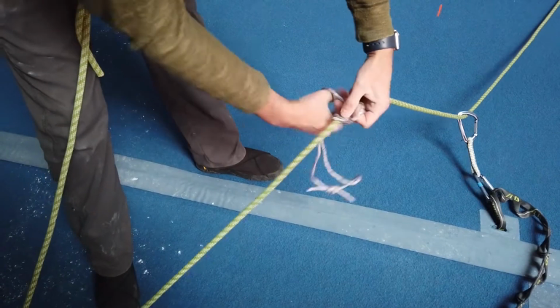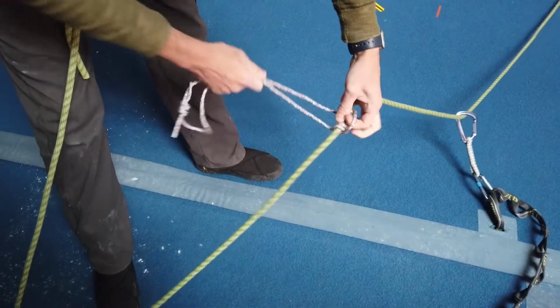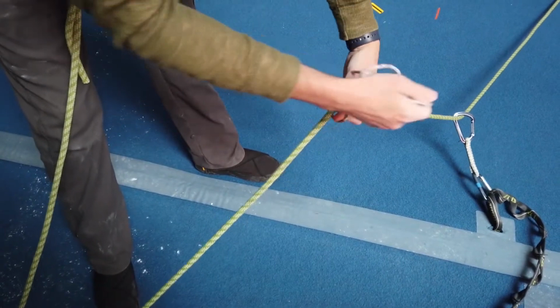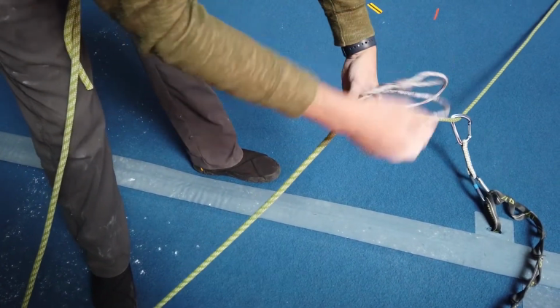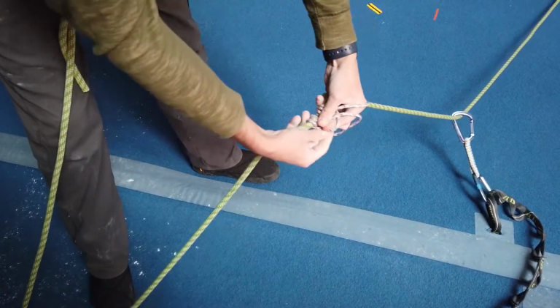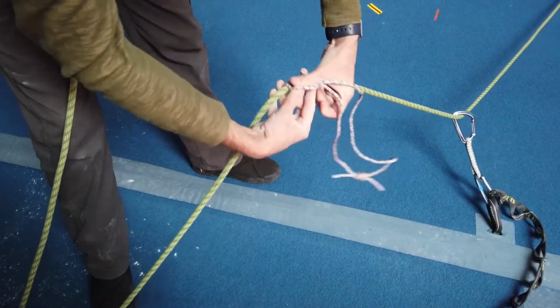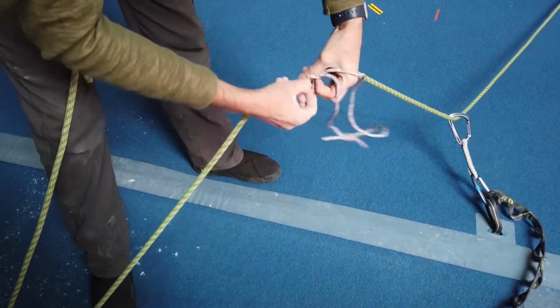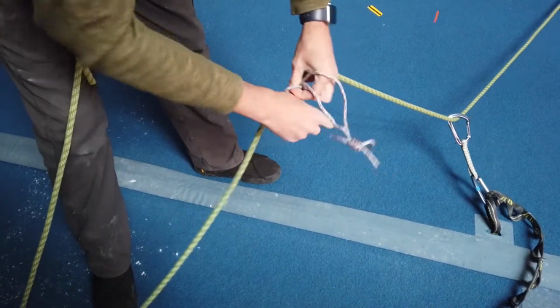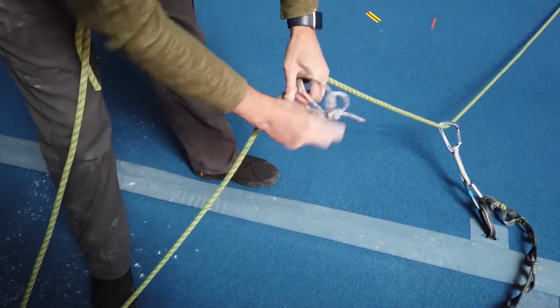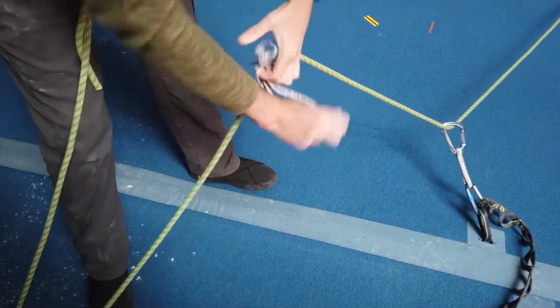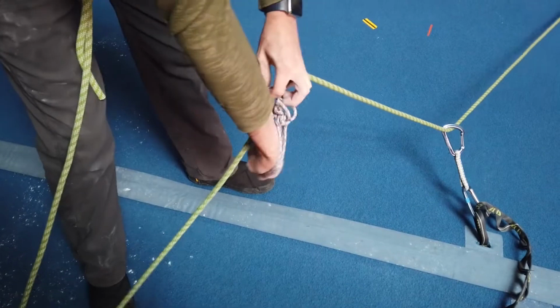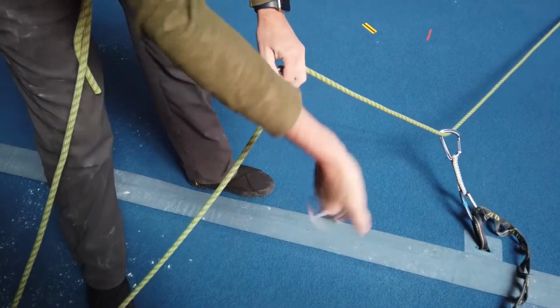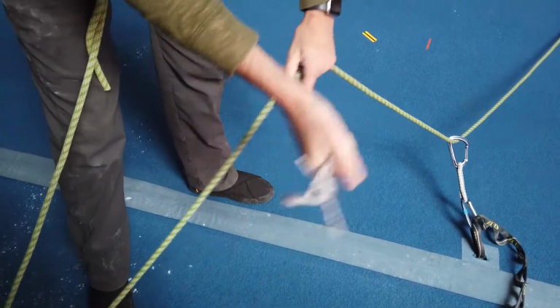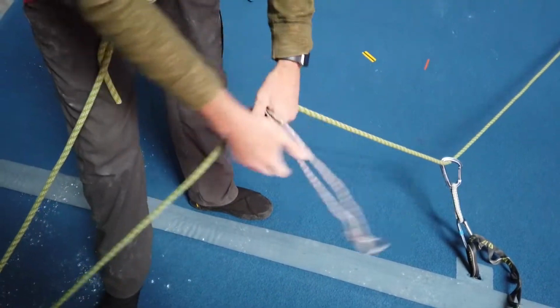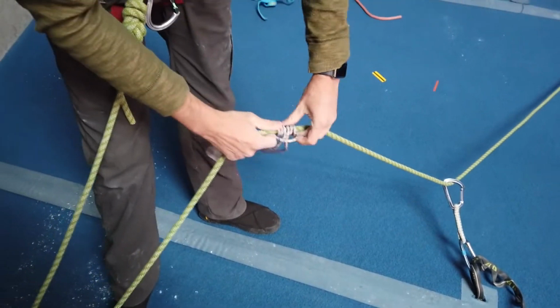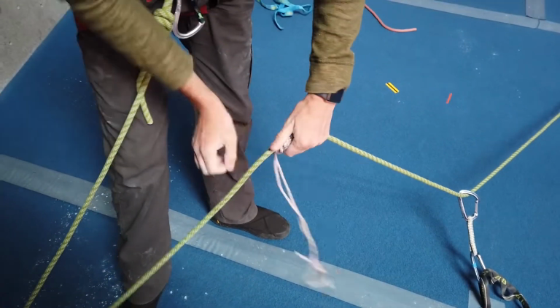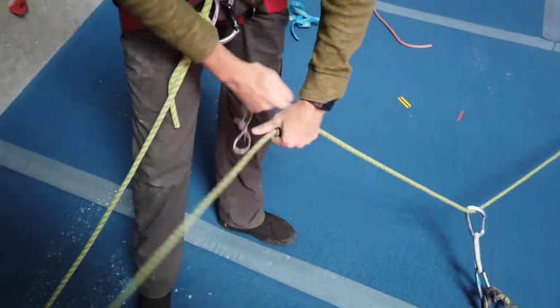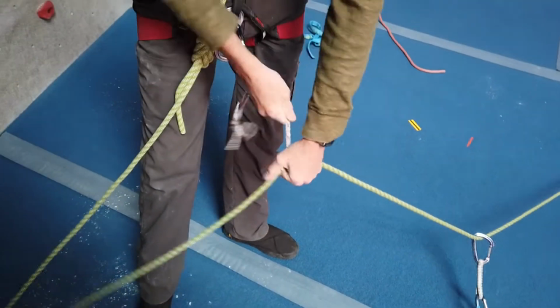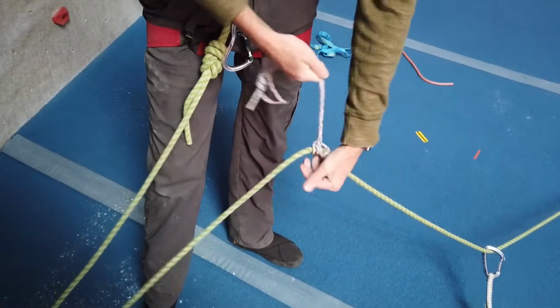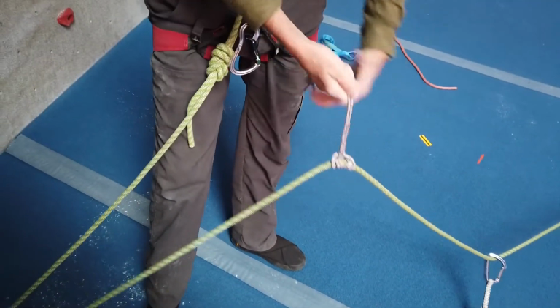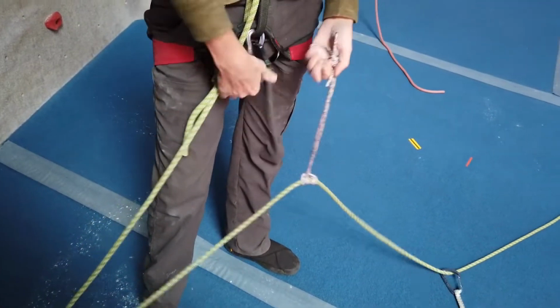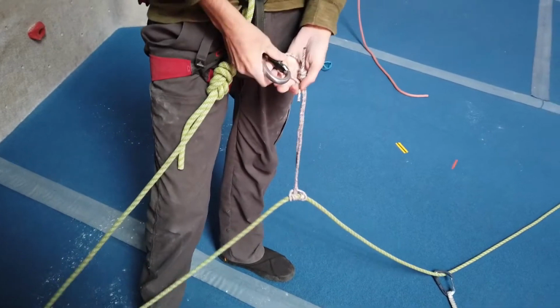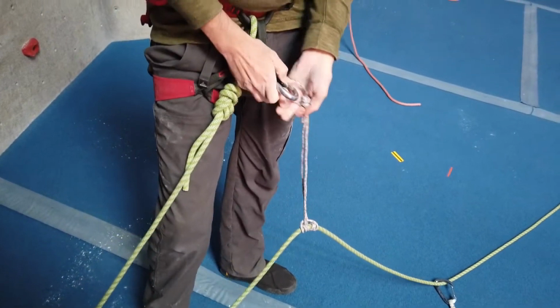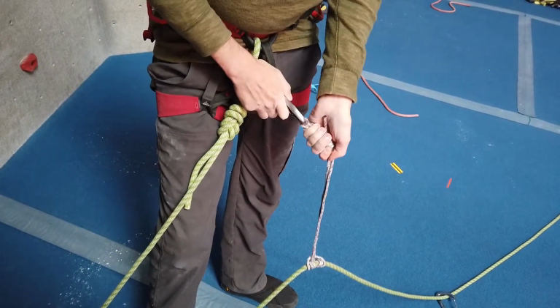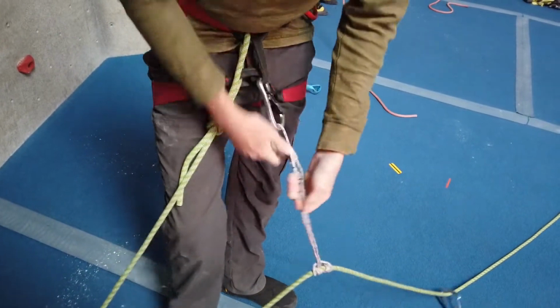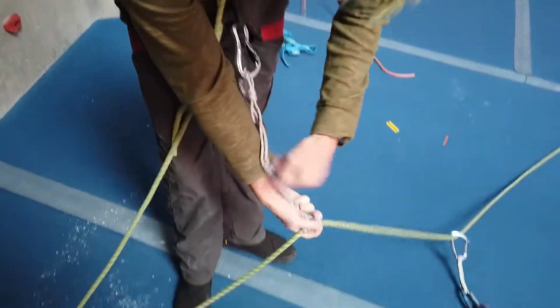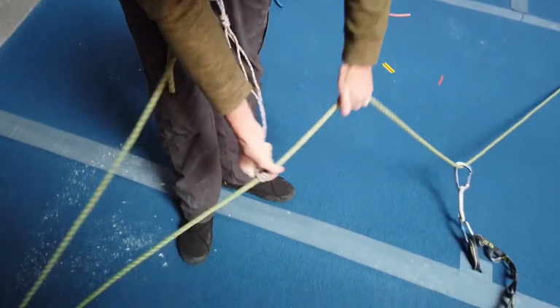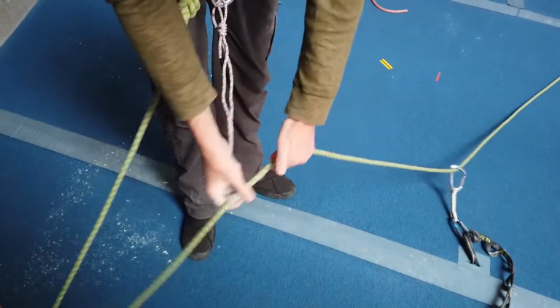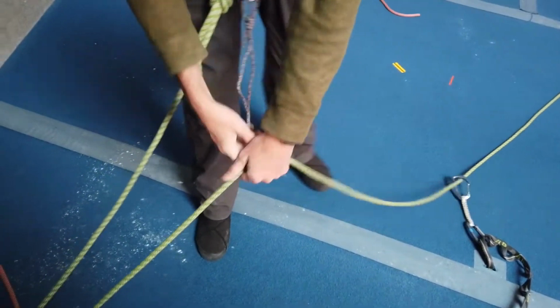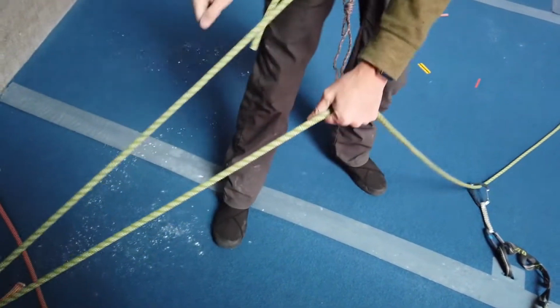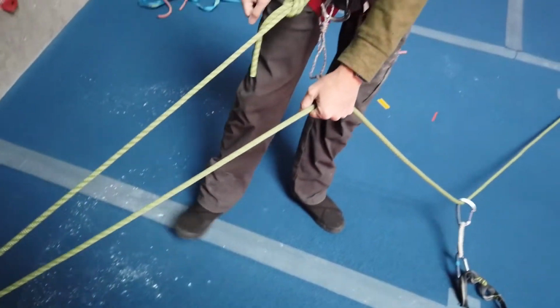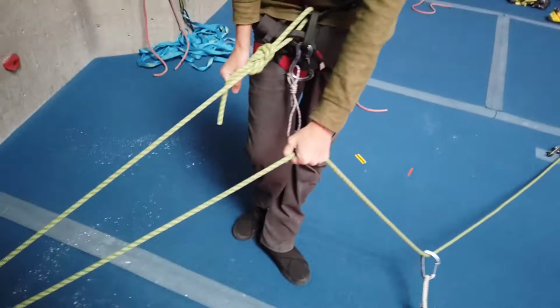In fact, a few climbers have died because their top anchor gave out as they were getting lowered, and there was not enough rope for them to be saved. So, attach the prusik — it goes on the carabiner — and just get lowered while holding onto the prusik.